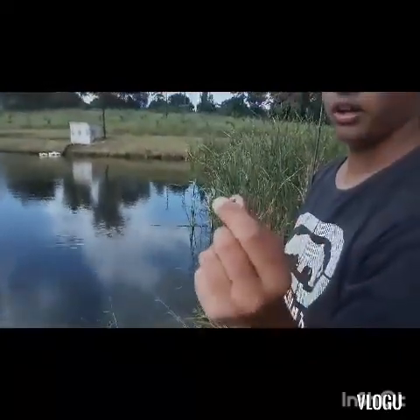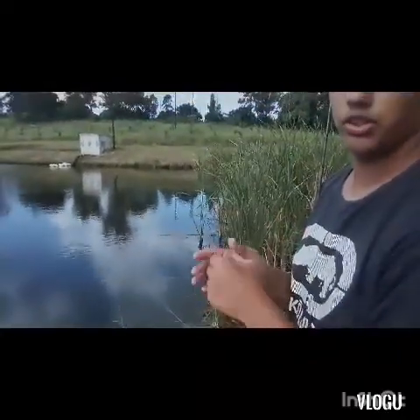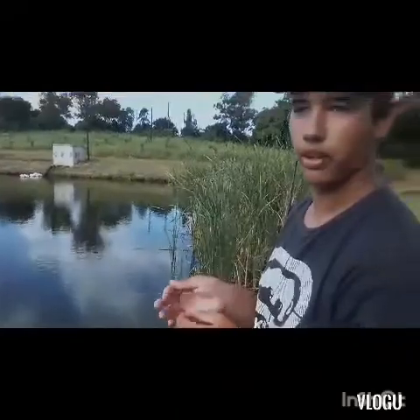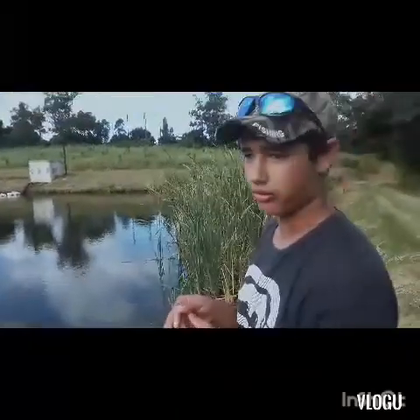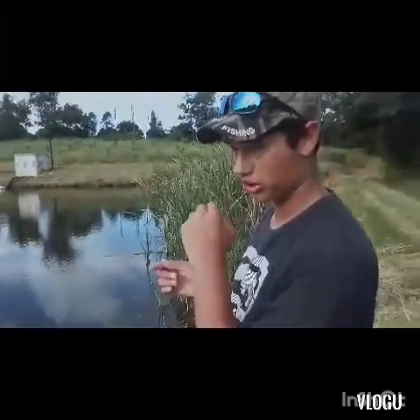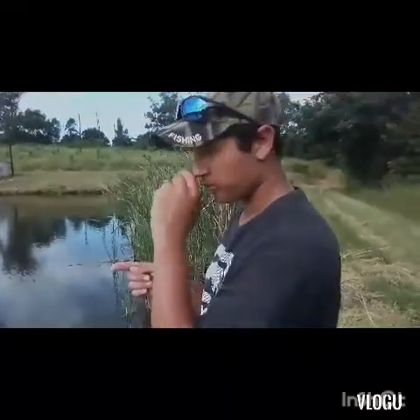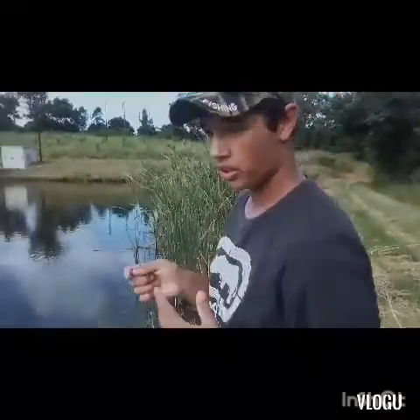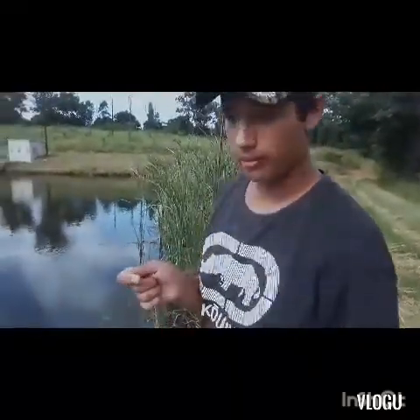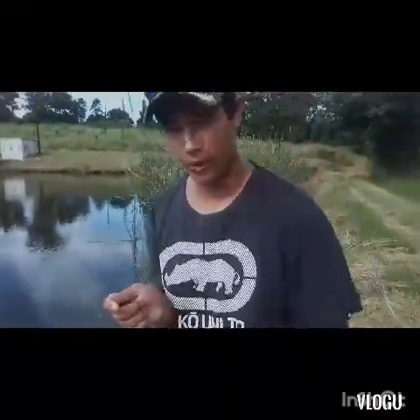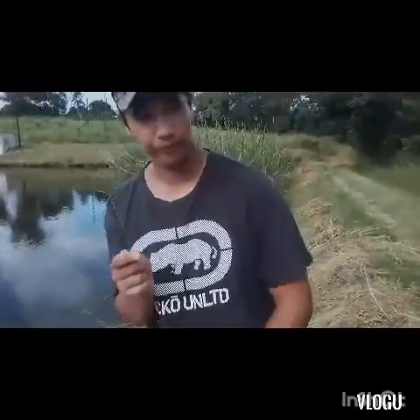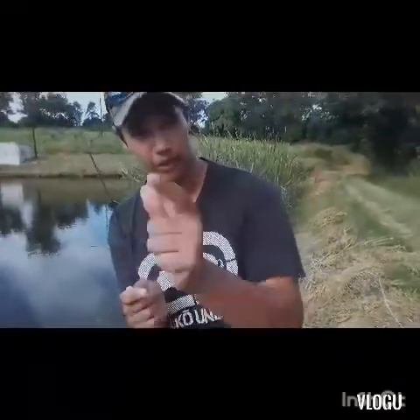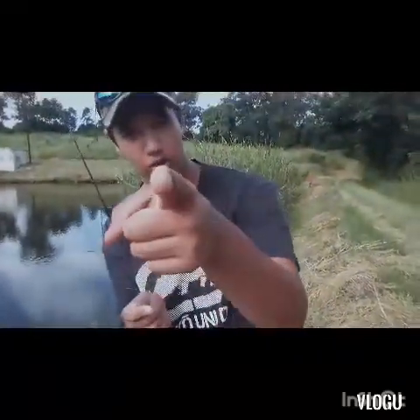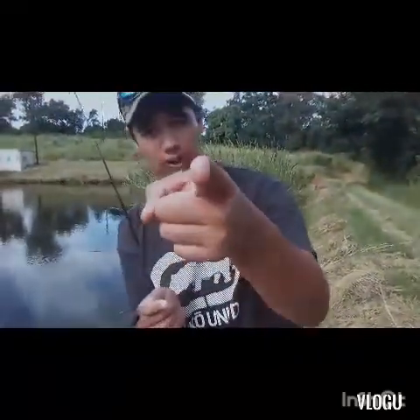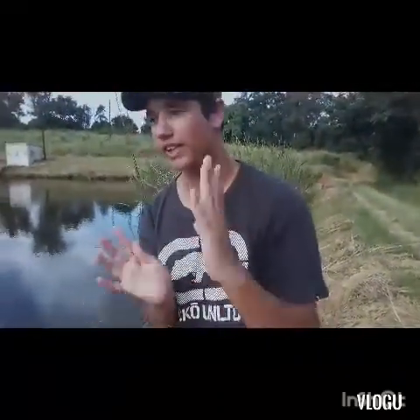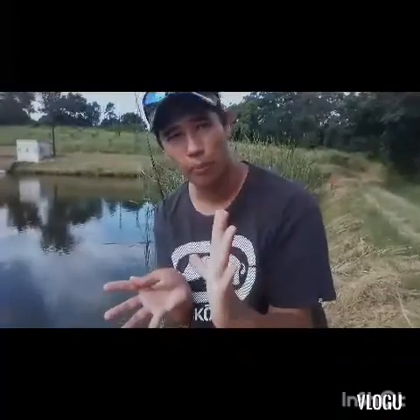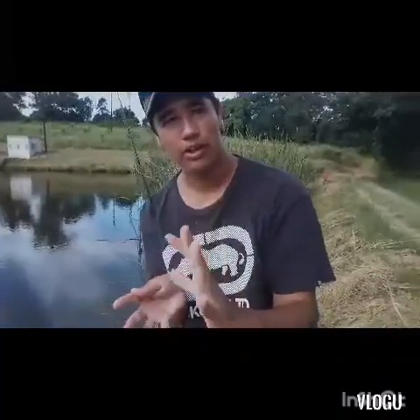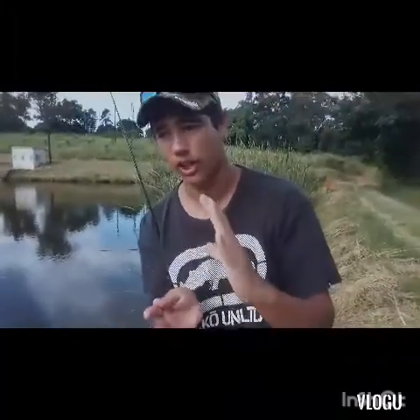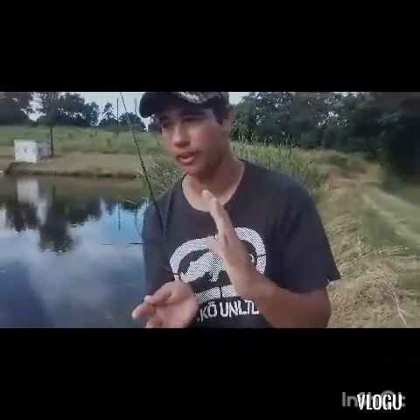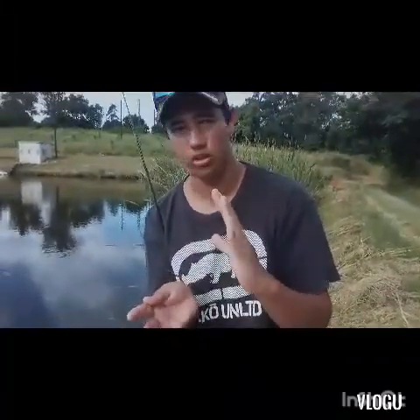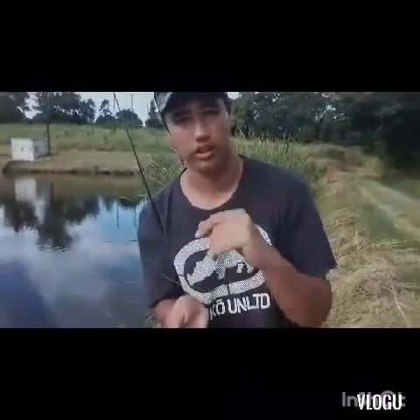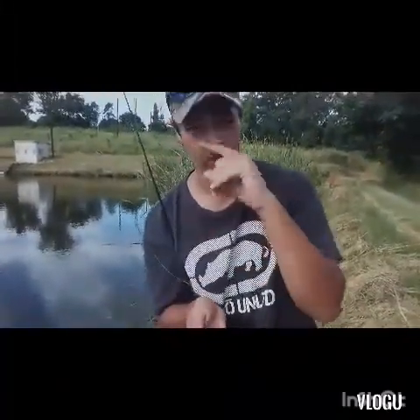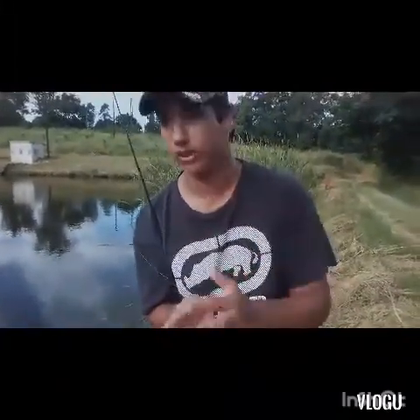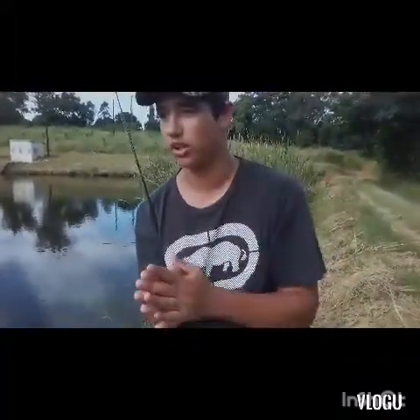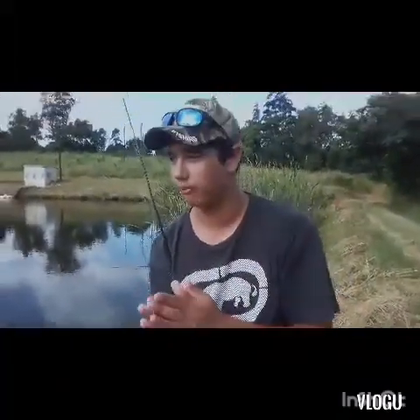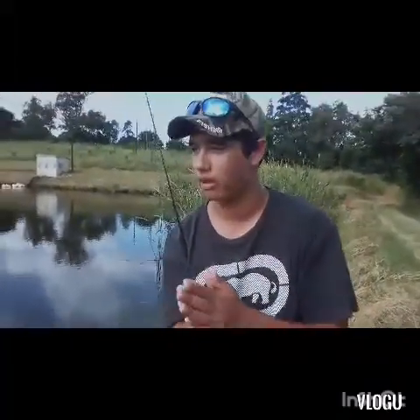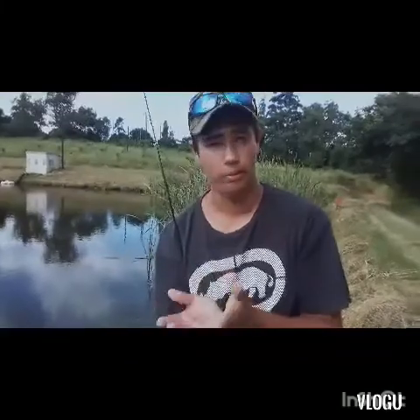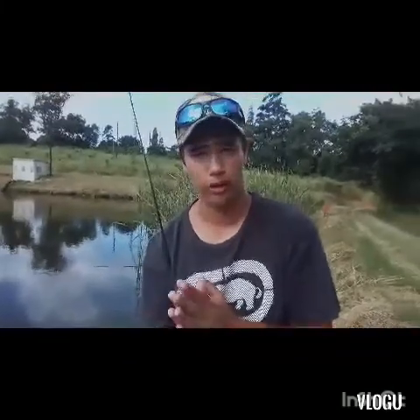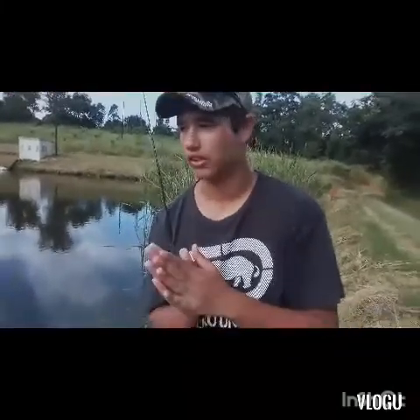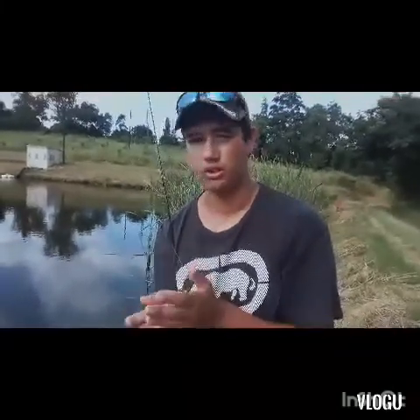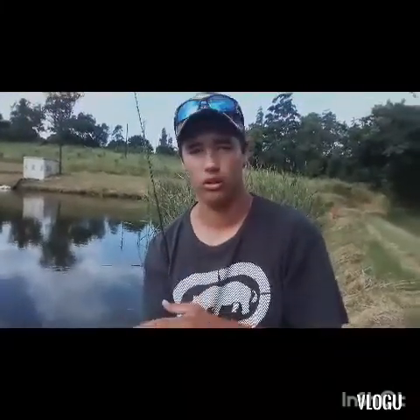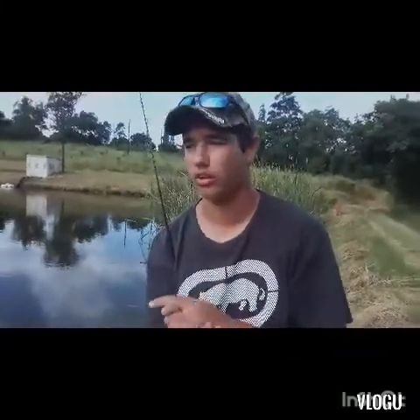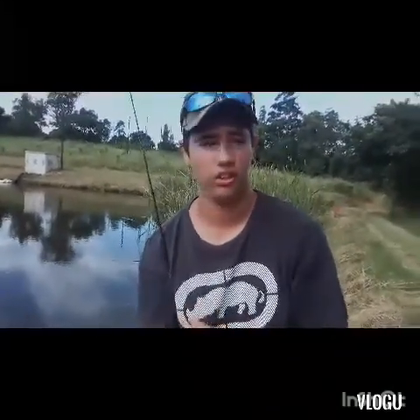The fish ripped the worm off the hook, so I'm gonna go grab another worm. Let's hope today could be a good day and catch a few fish — maybe some top water later, maybe a buzzbait. Let's see.